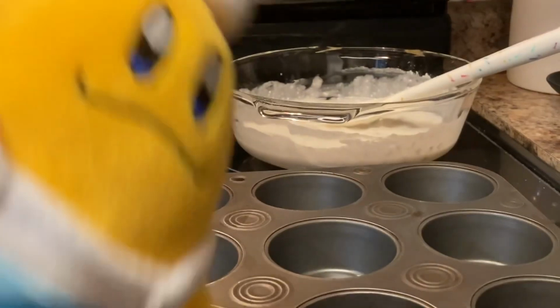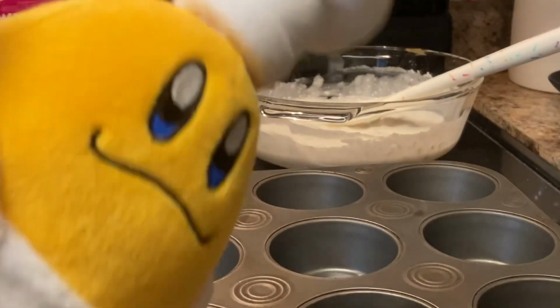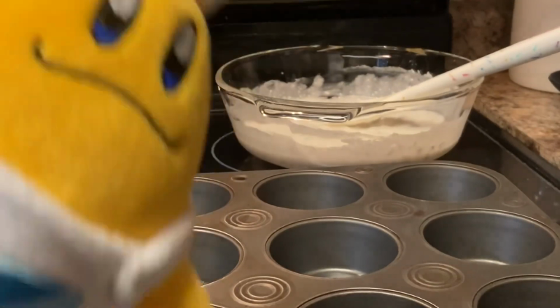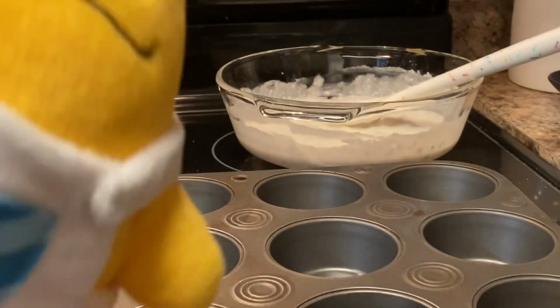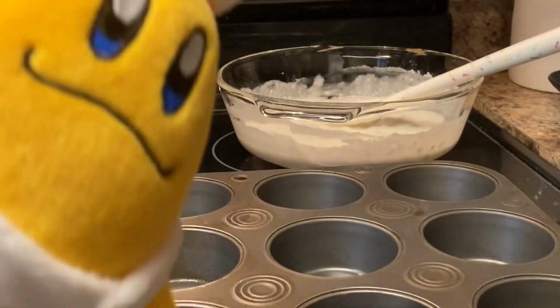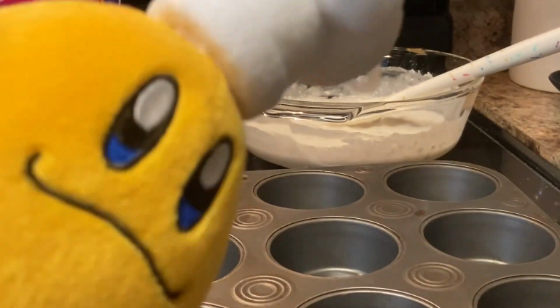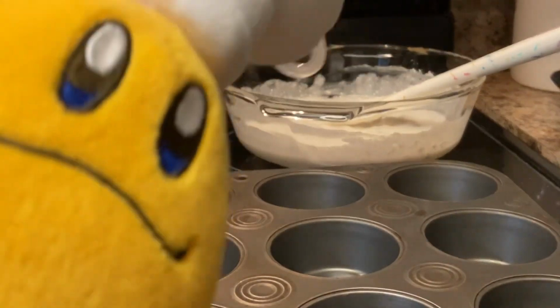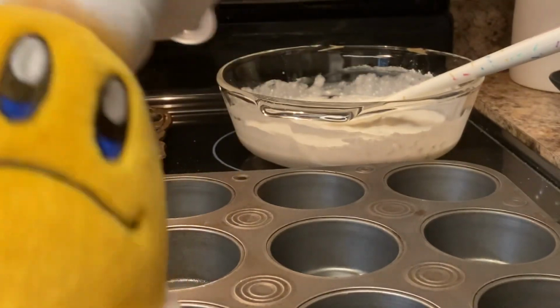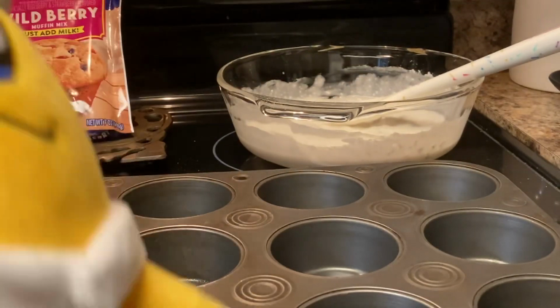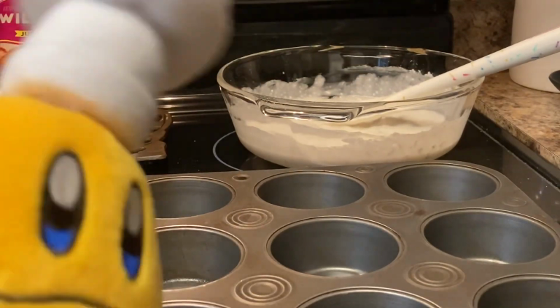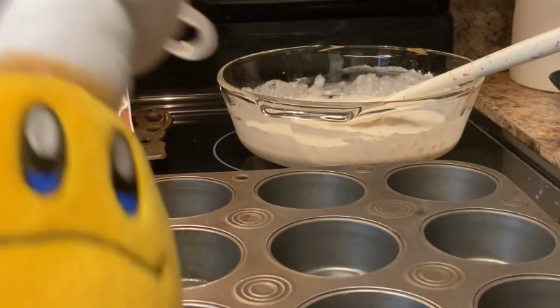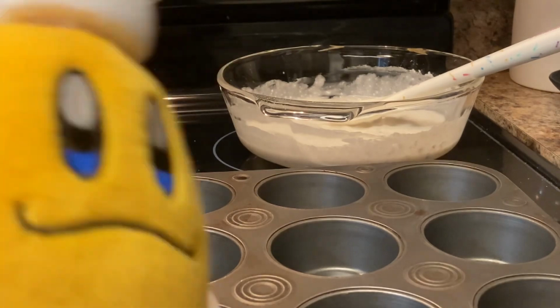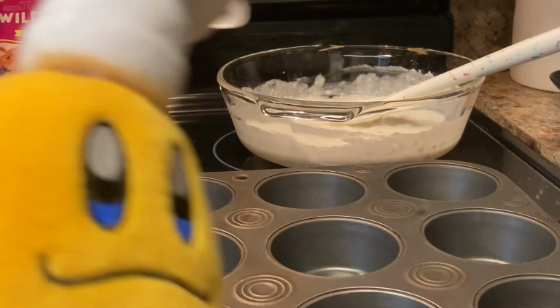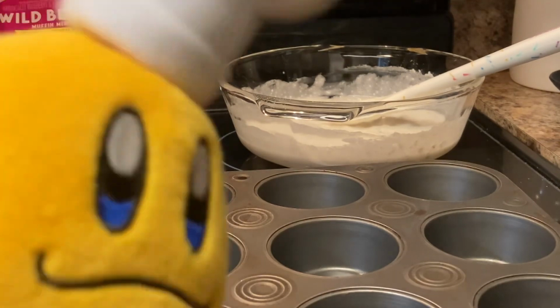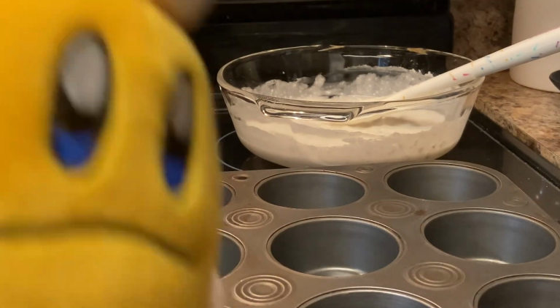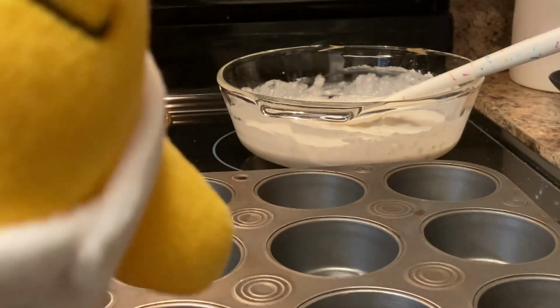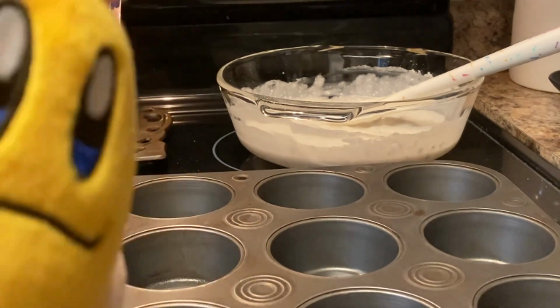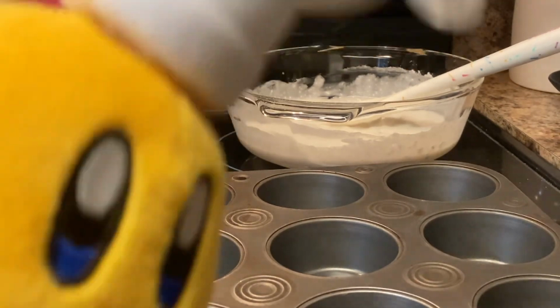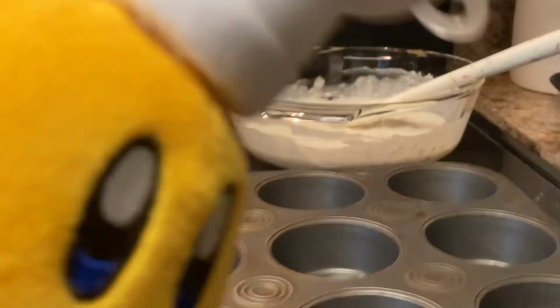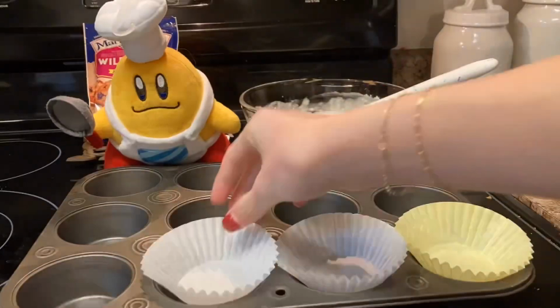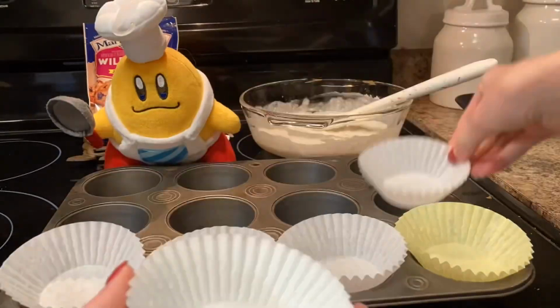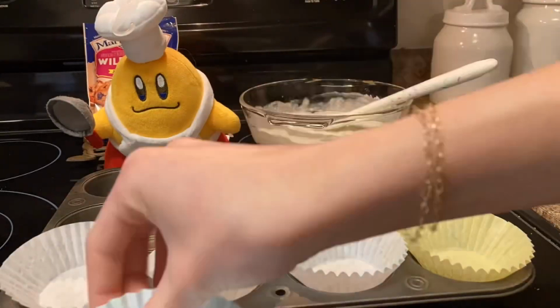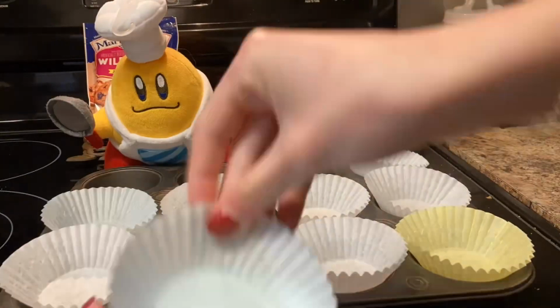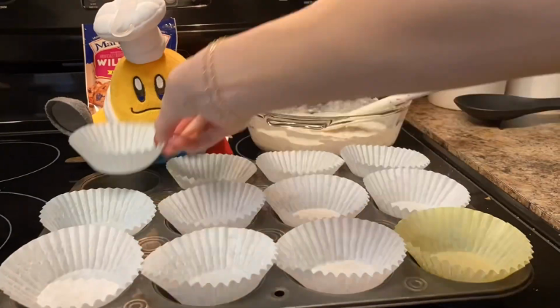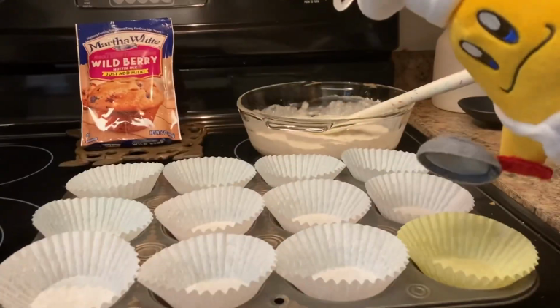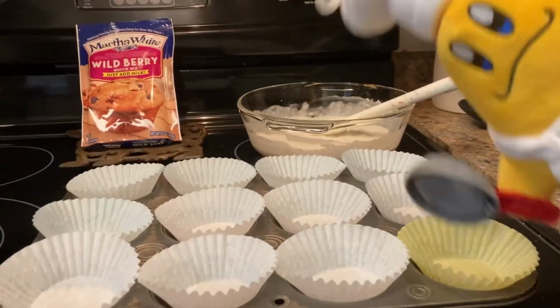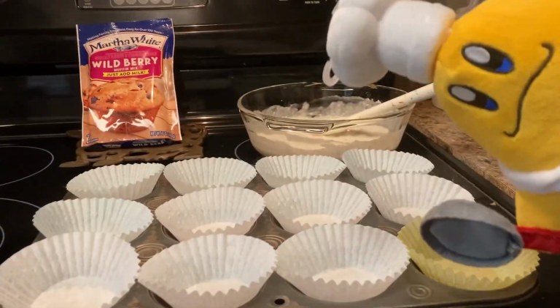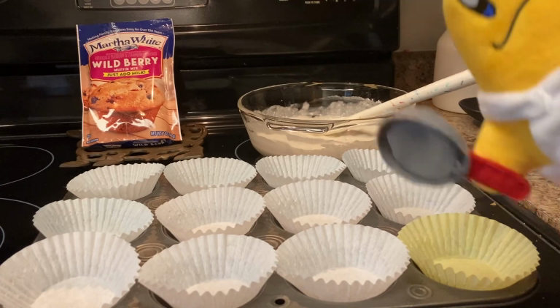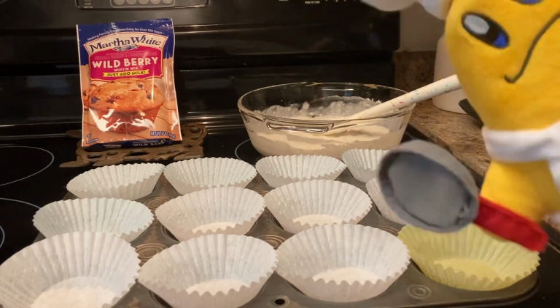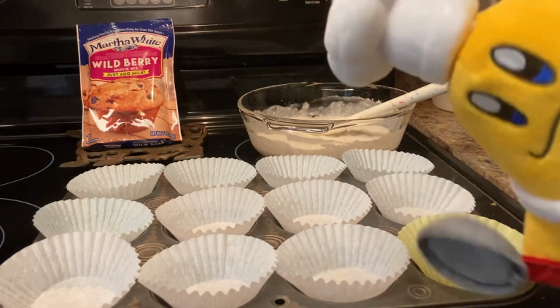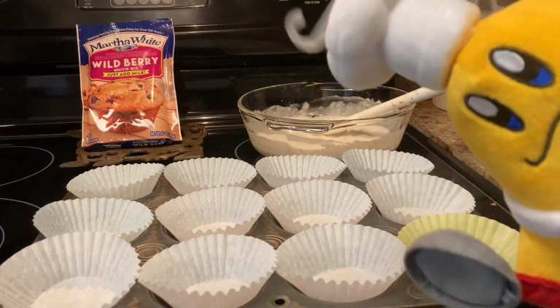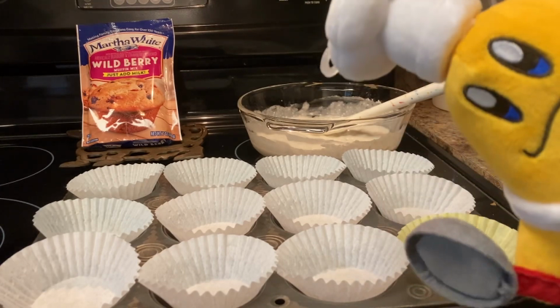Now we're gonna put muffin liners — well, cupcake liners — inside the muffin tin. Now to pour in the muffin mix.